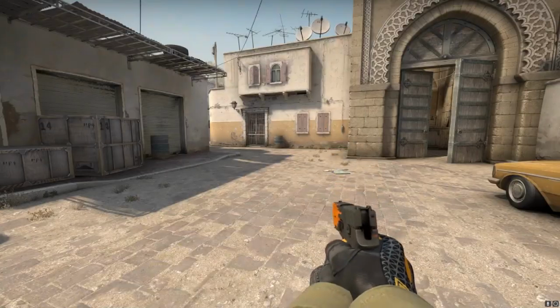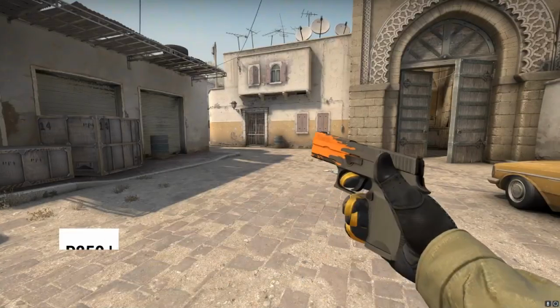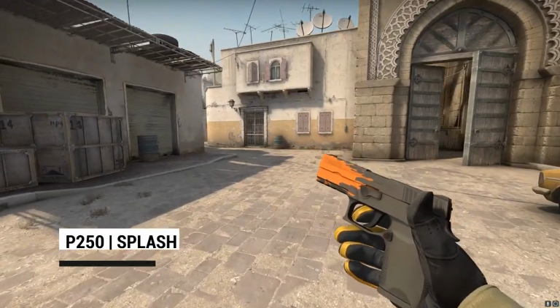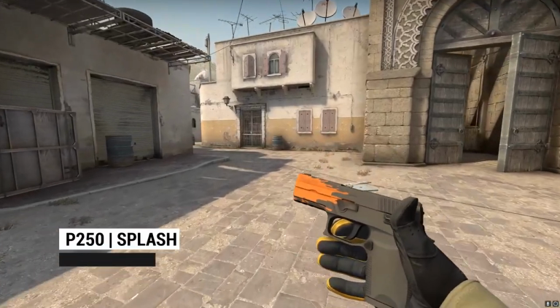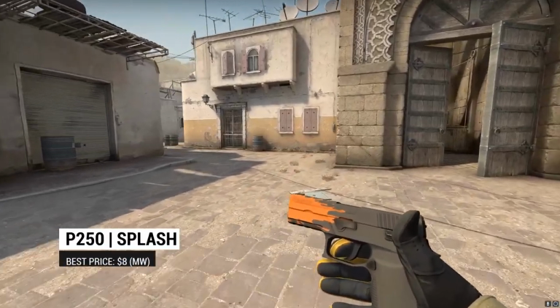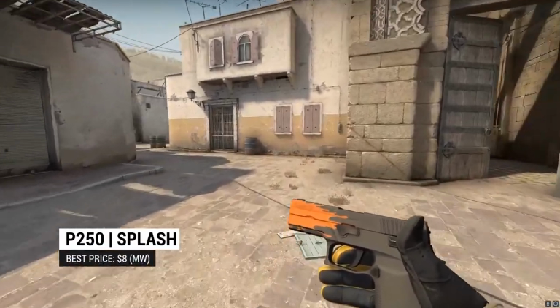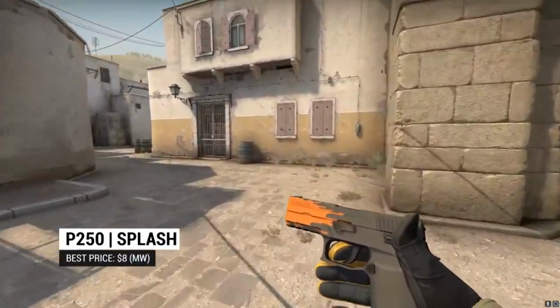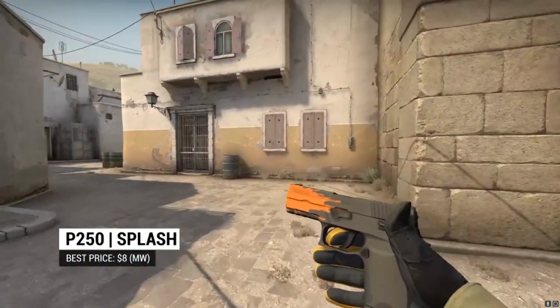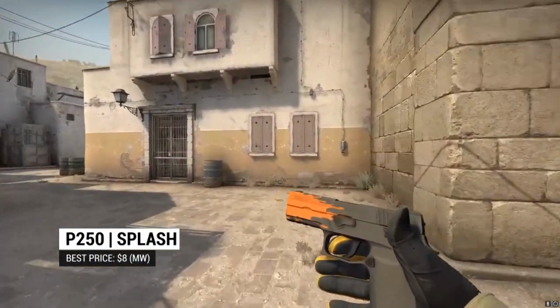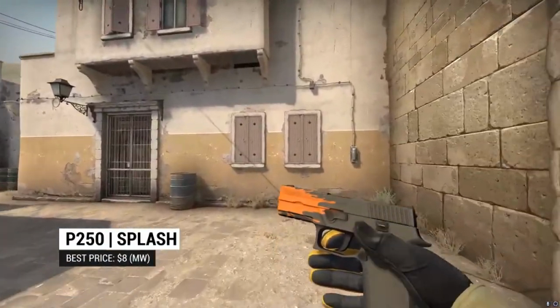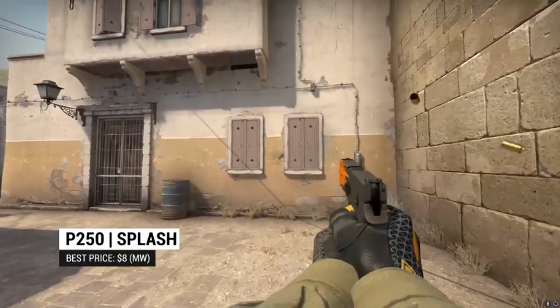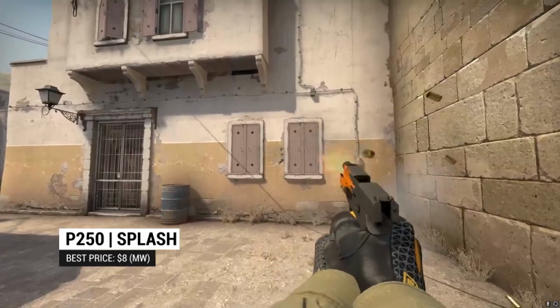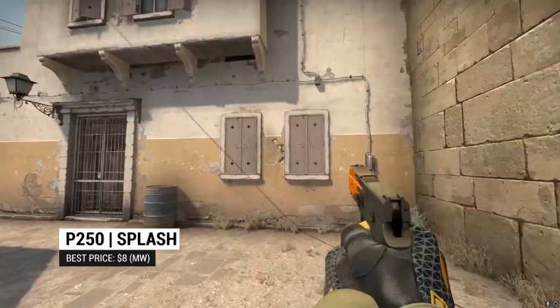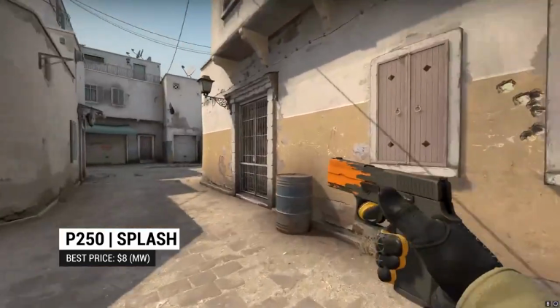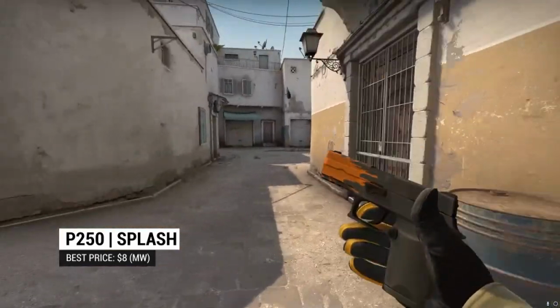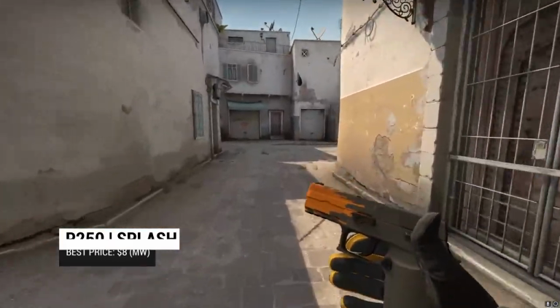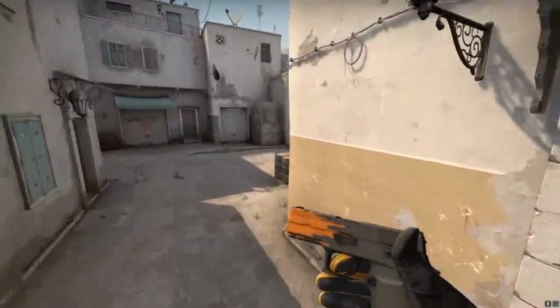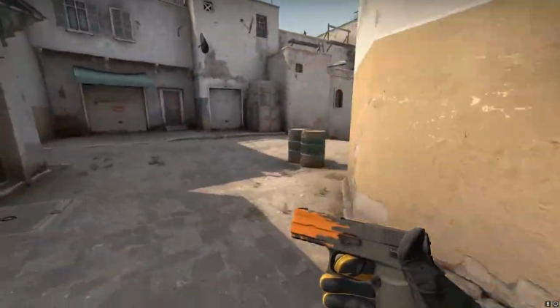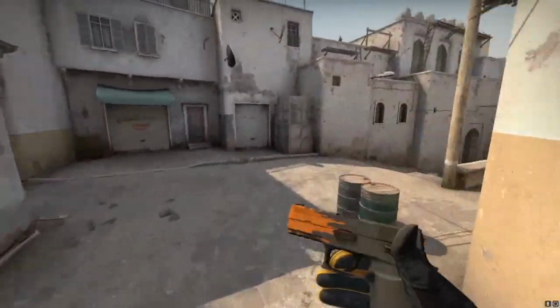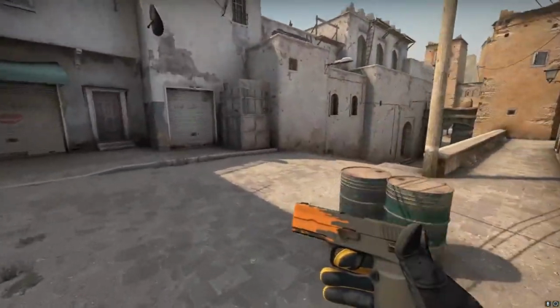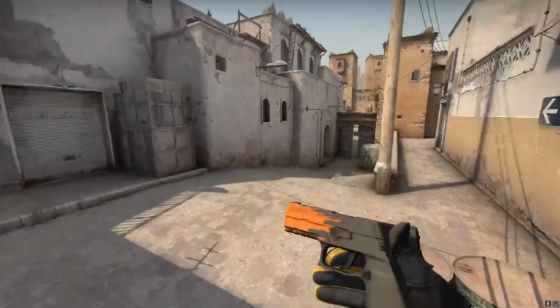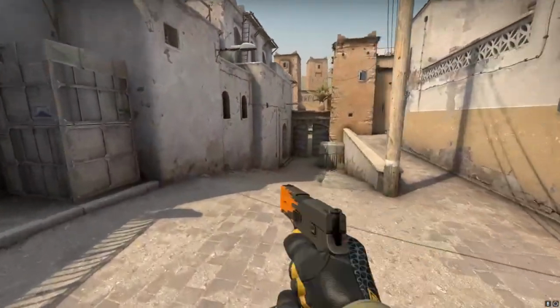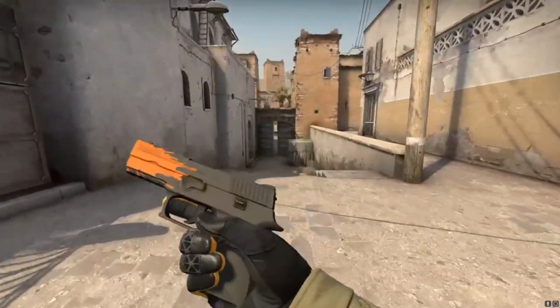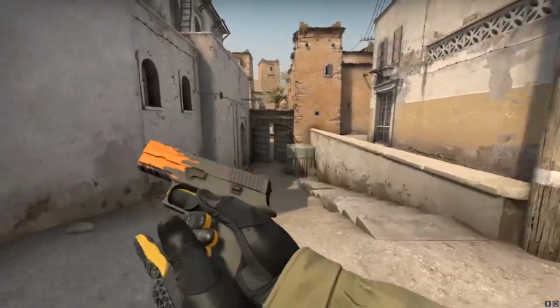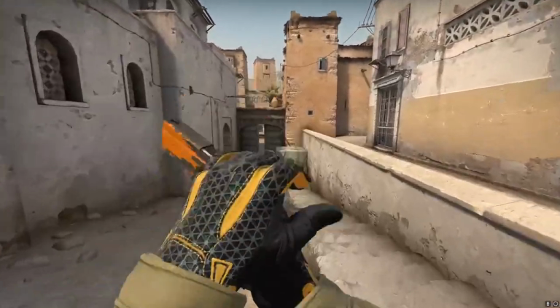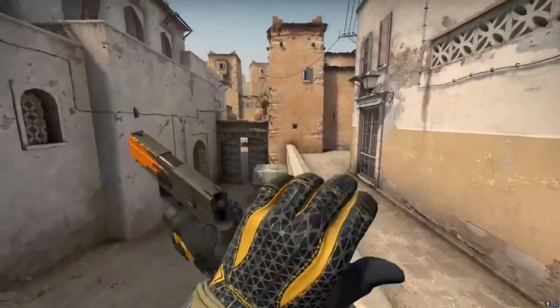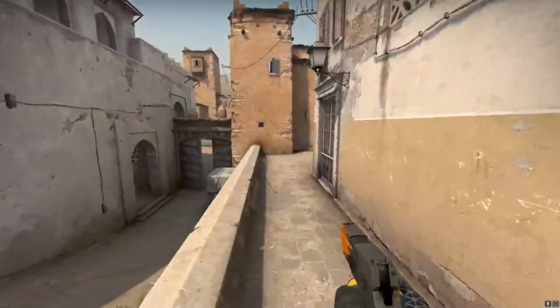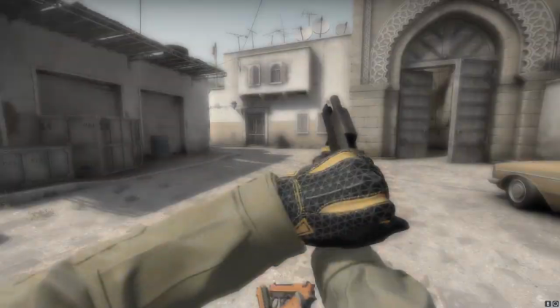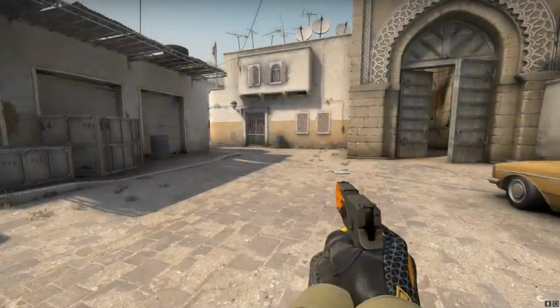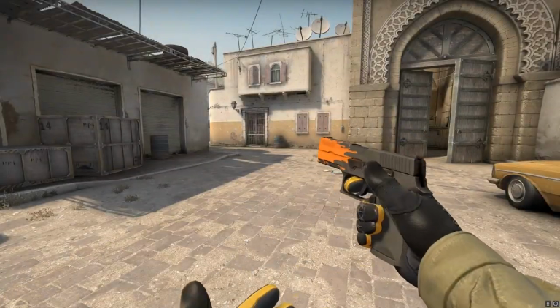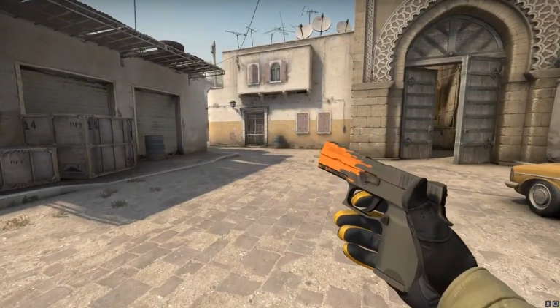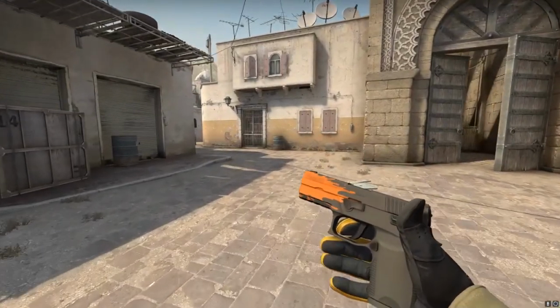On to the P250 Splash. Who knew a simple splash of paint could look this good? This simple and cheap design is a perfect complement for the Tiger Tooth coloristically. We just wish there was a better option thematically.